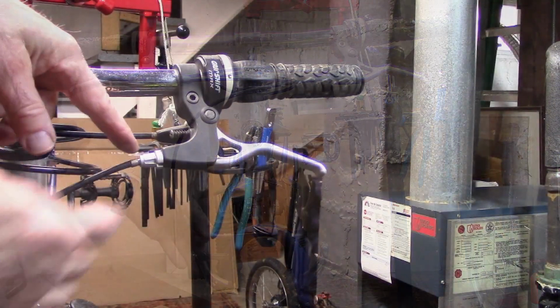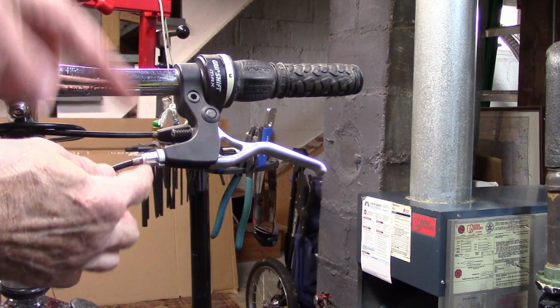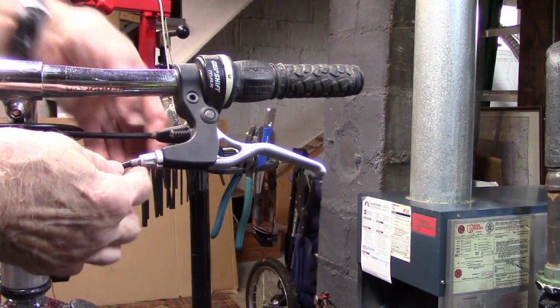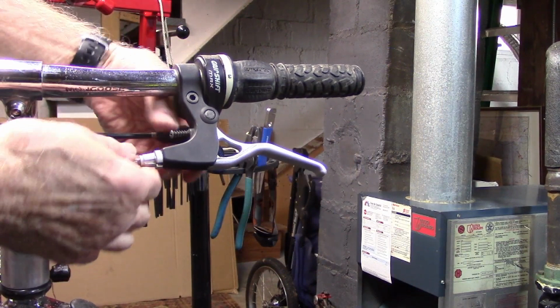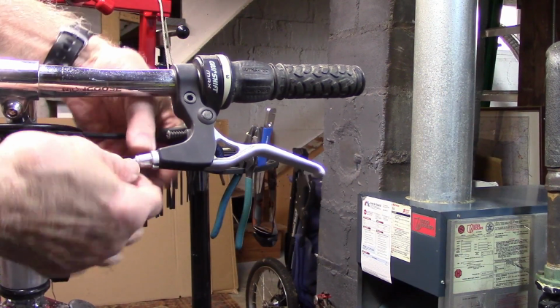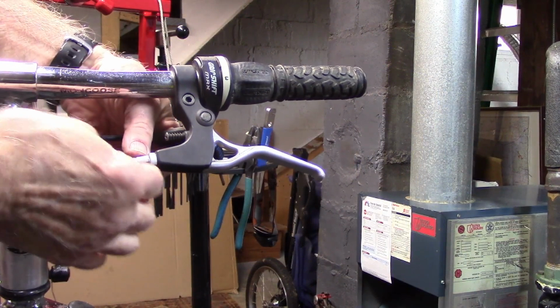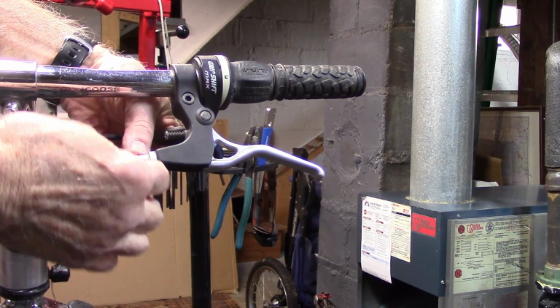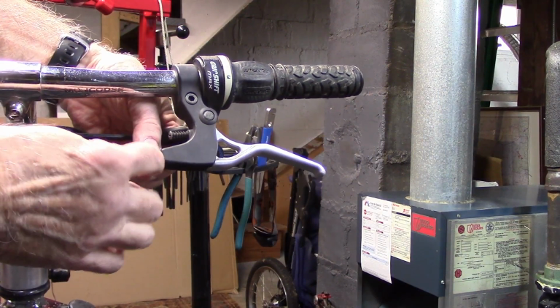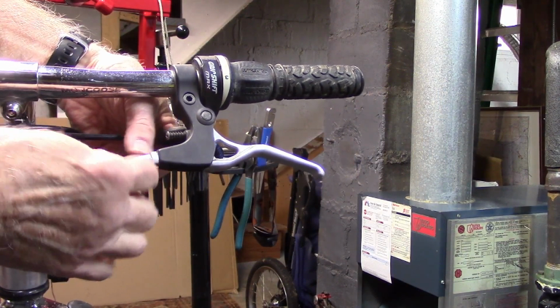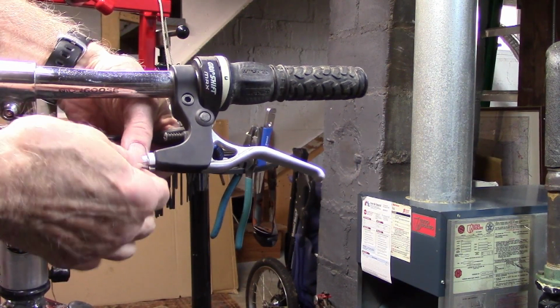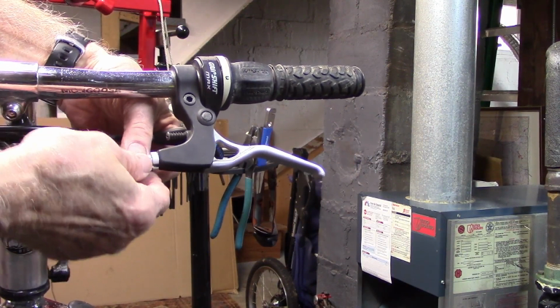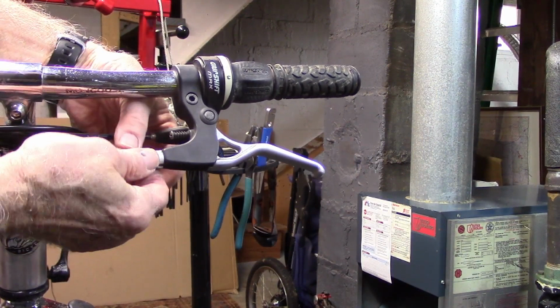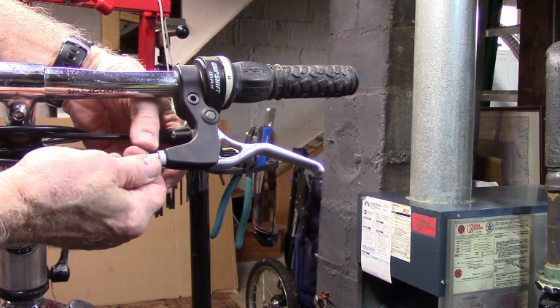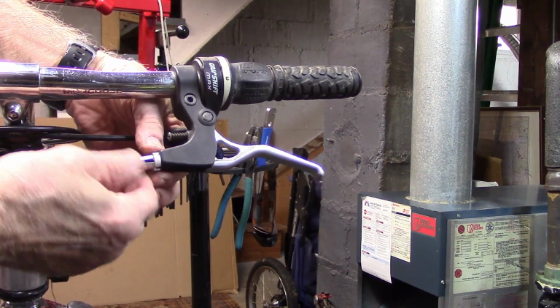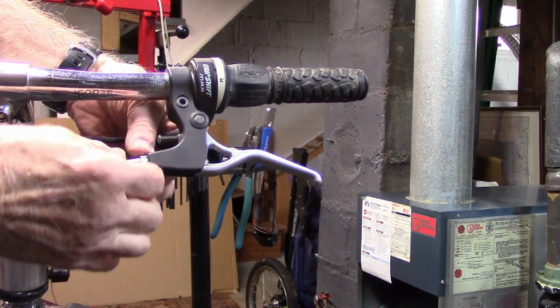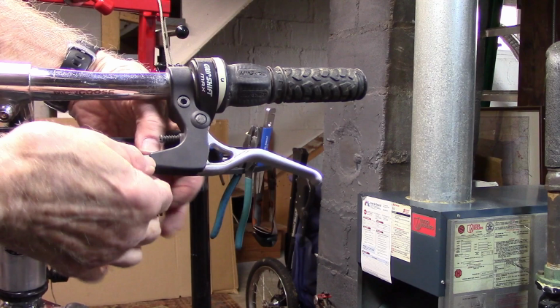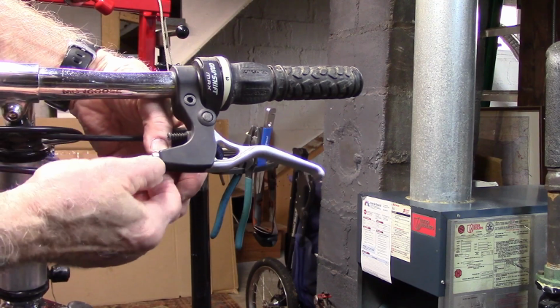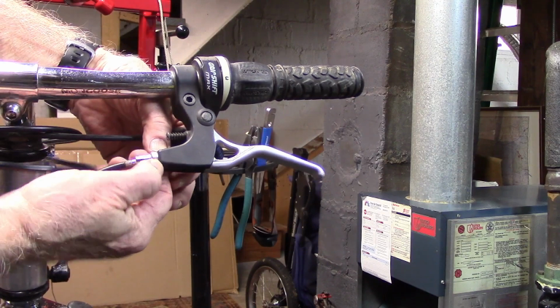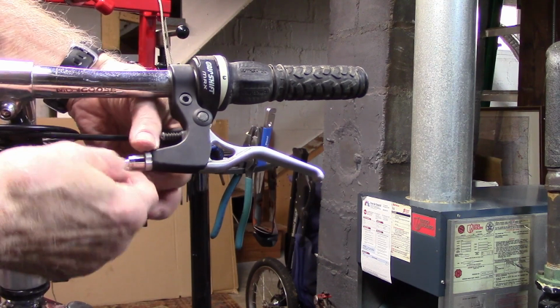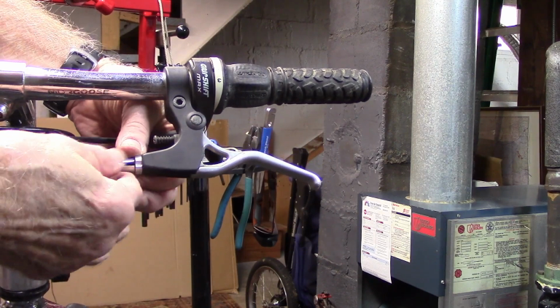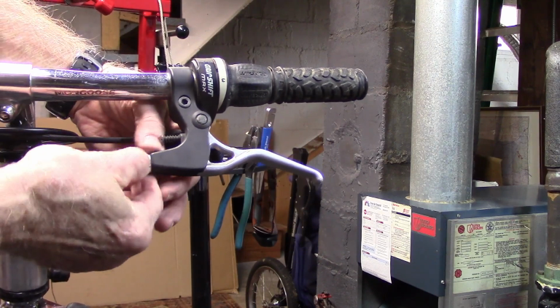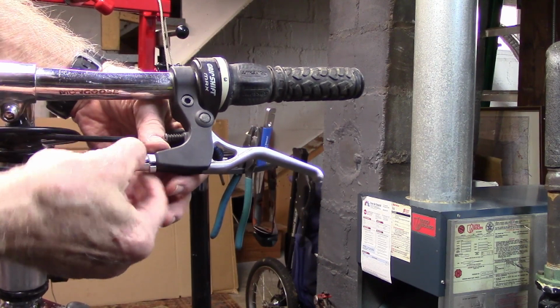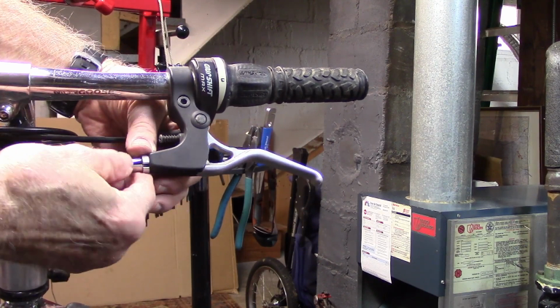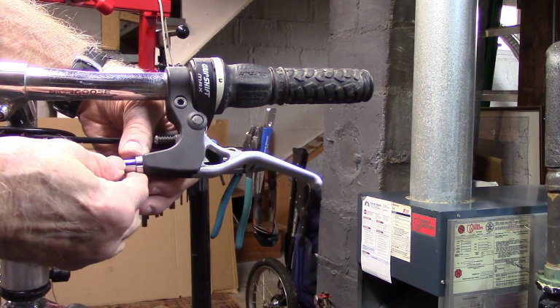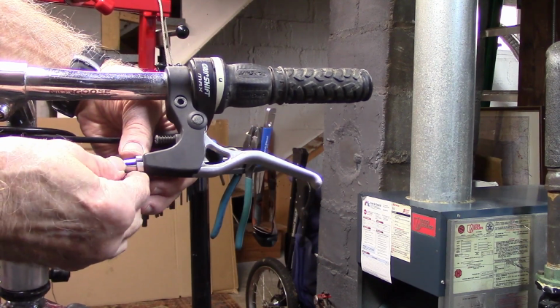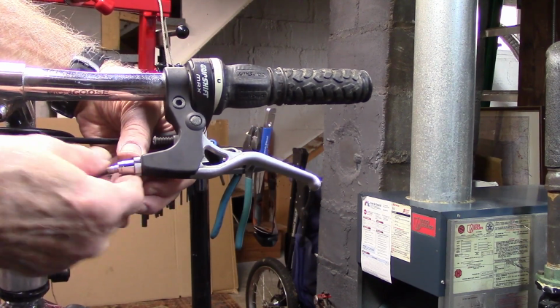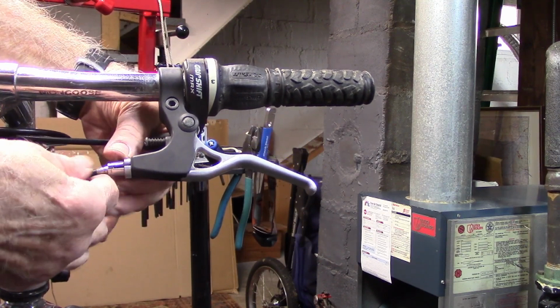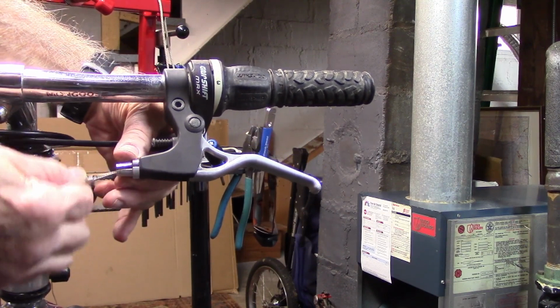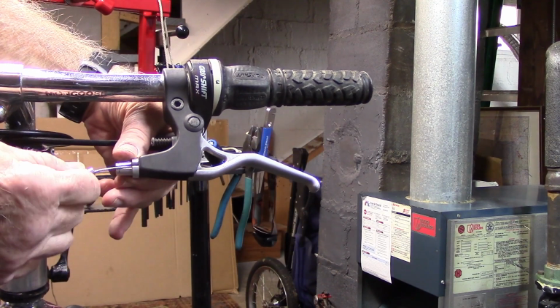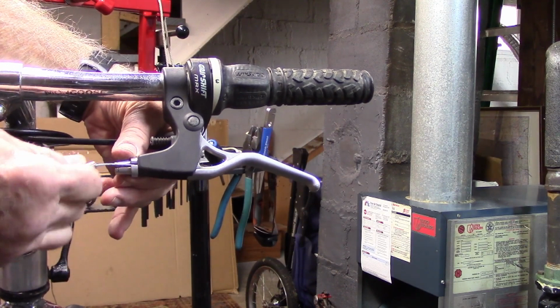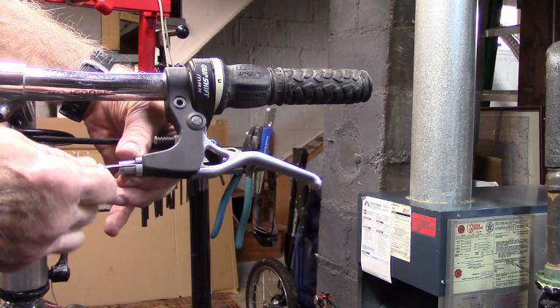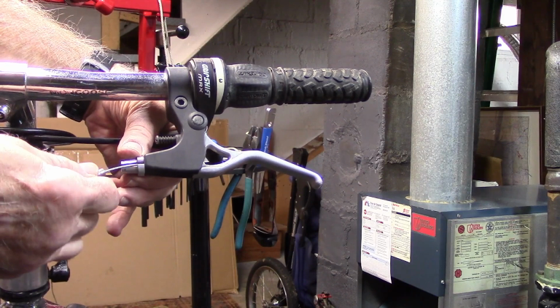Now we're going to turn the barrel adjuster and the lock ring such that they're both open to the cable, so we can pull the cable through.